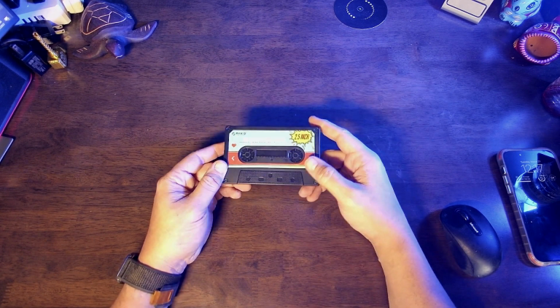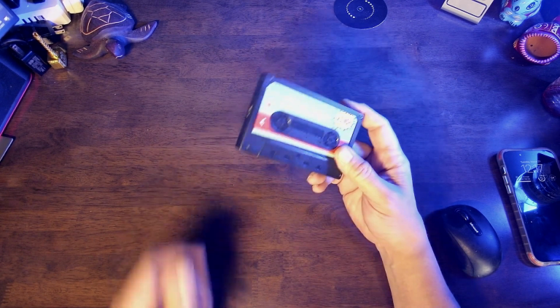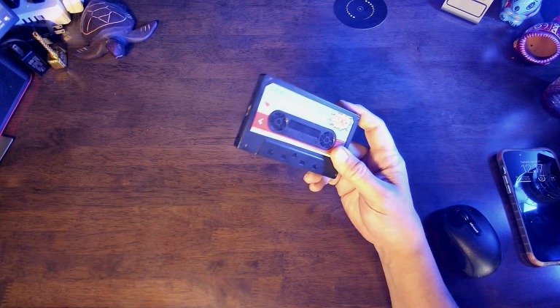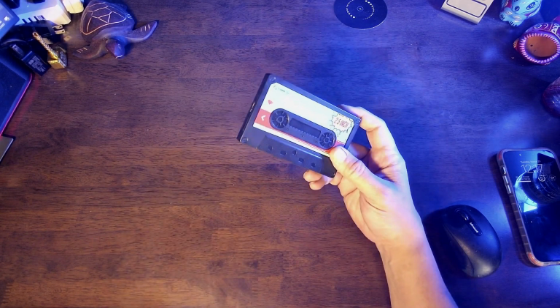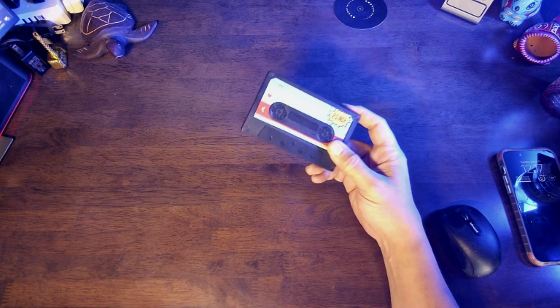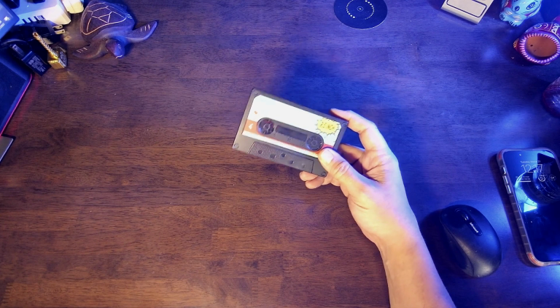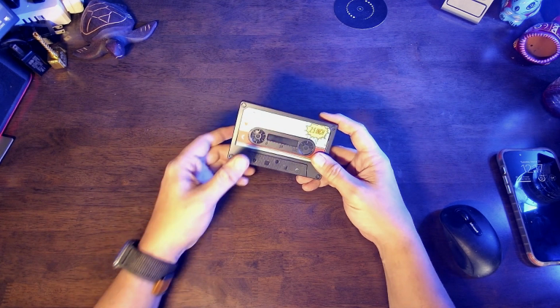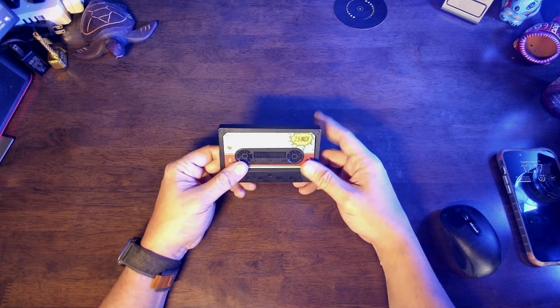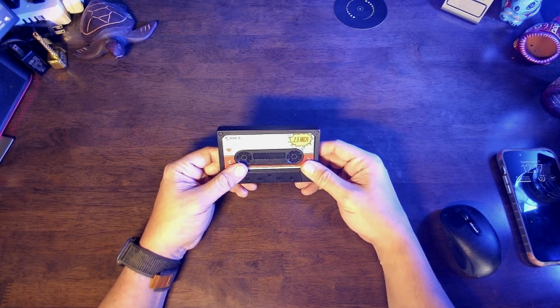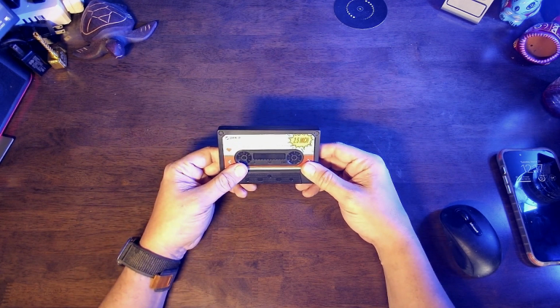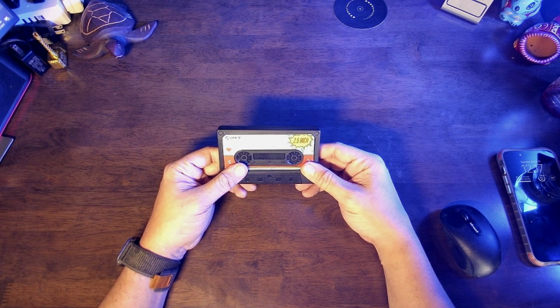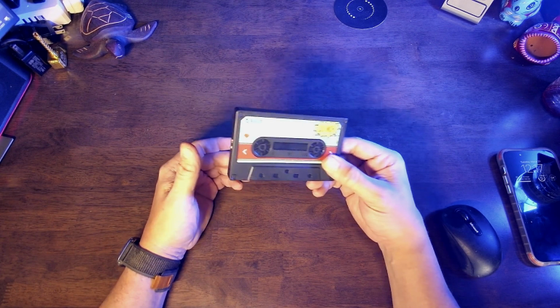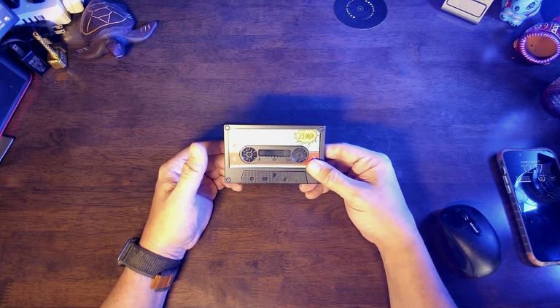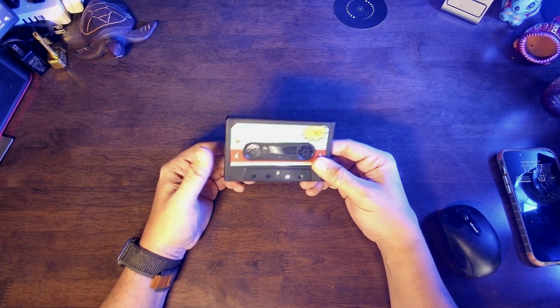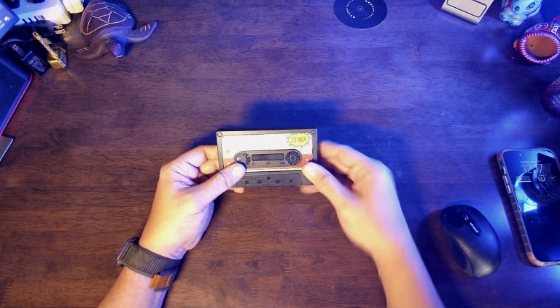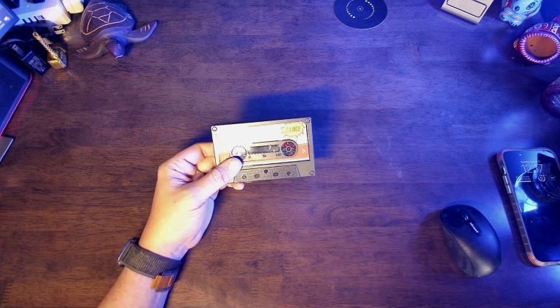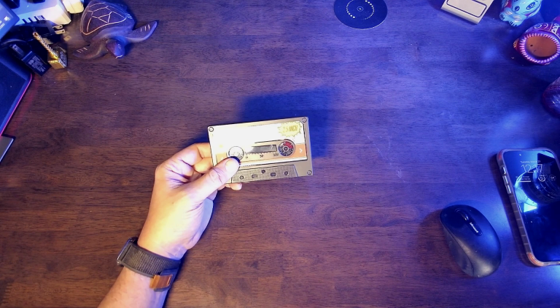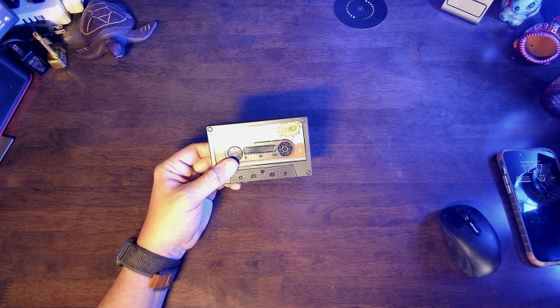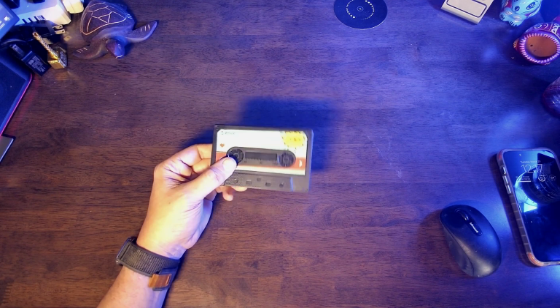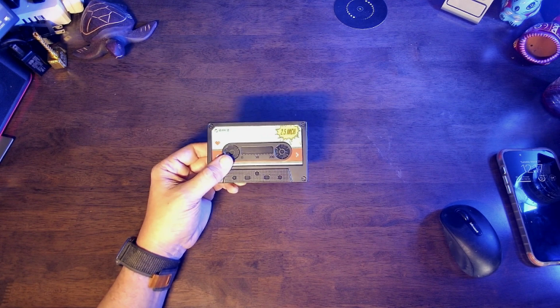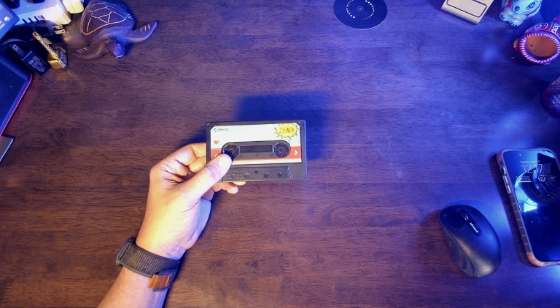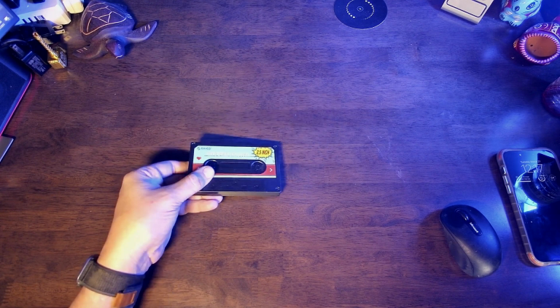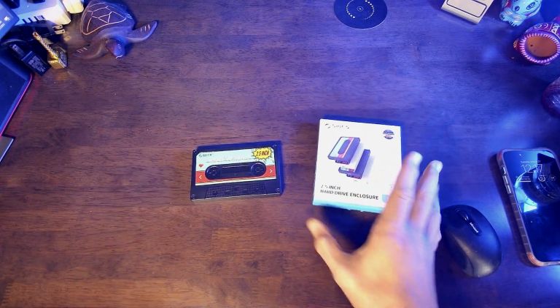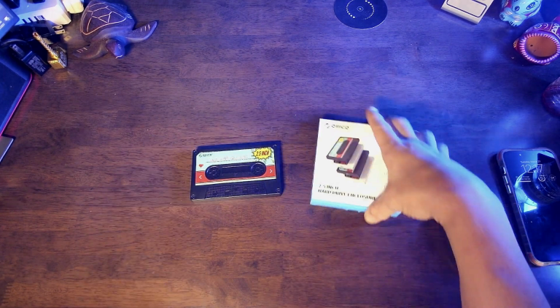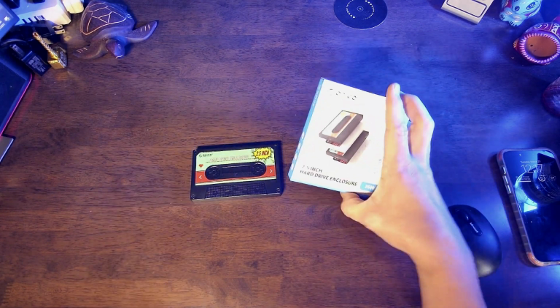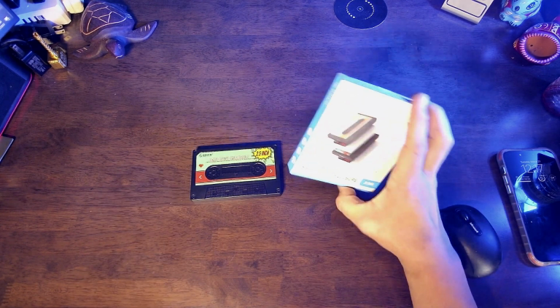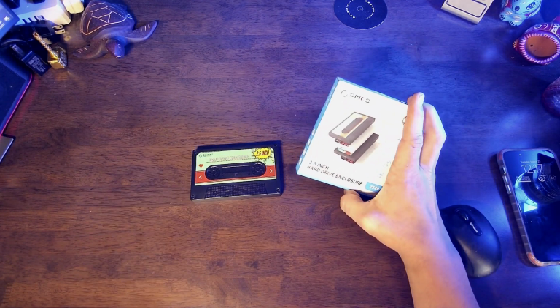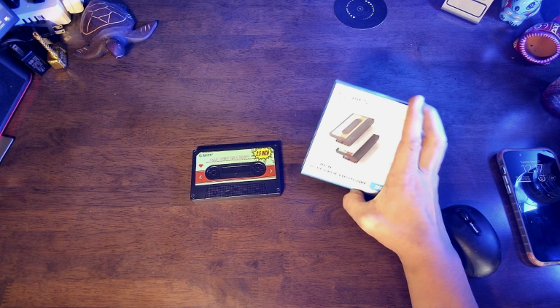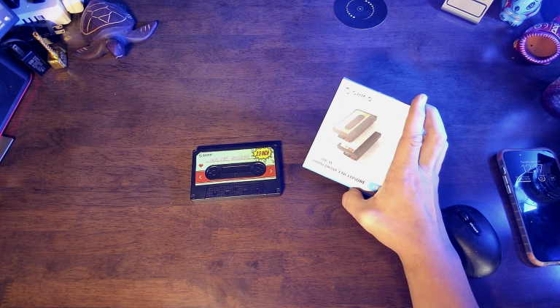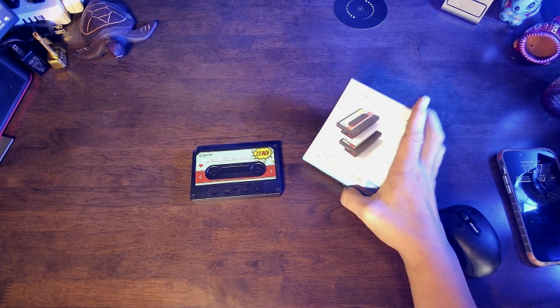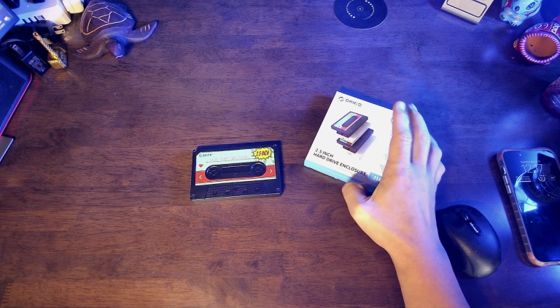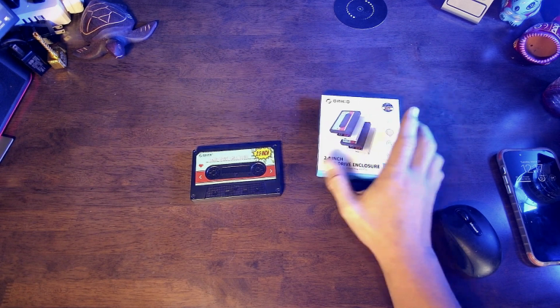The folks at Orico were kind enough to send this over for me to take a look at, open up, use, and give my honest opinion on it. So it comes in this box right here. I already took it out because I wanted to test it before we did anything else.